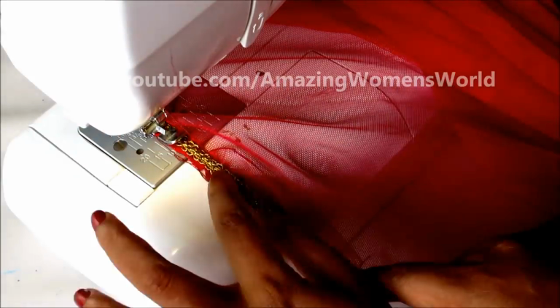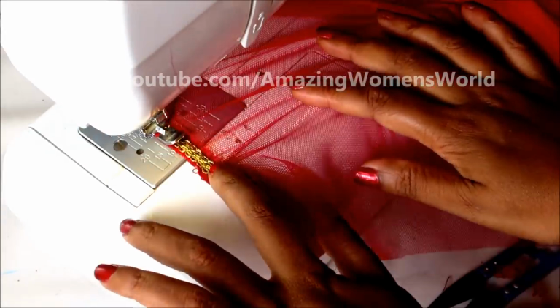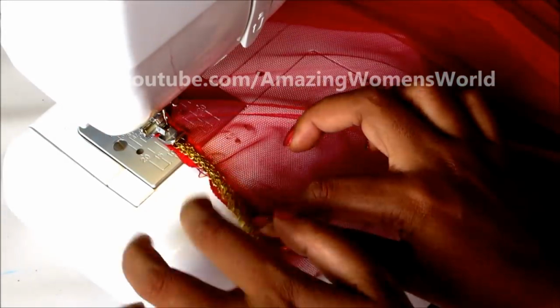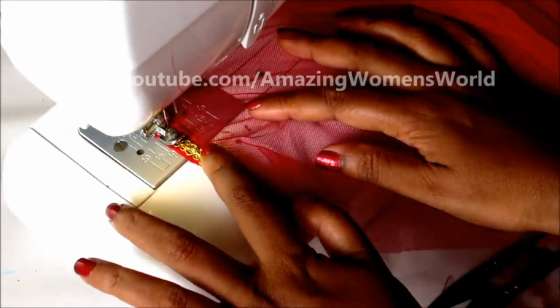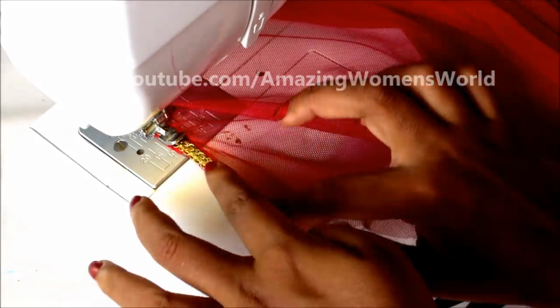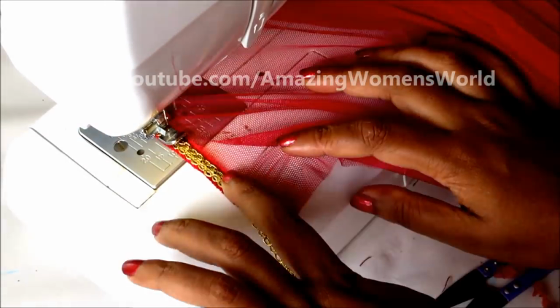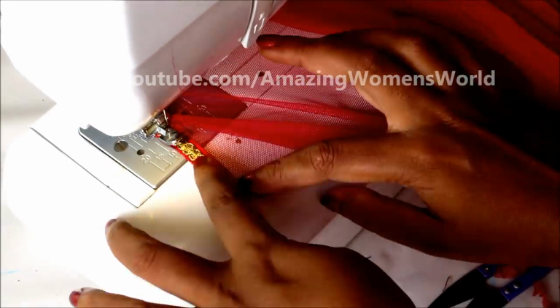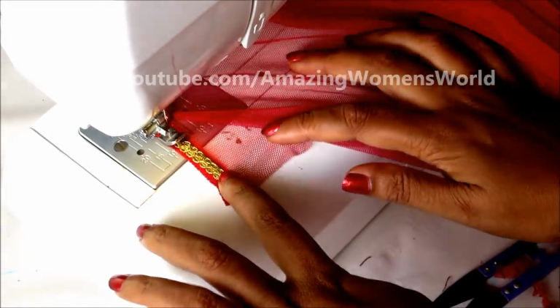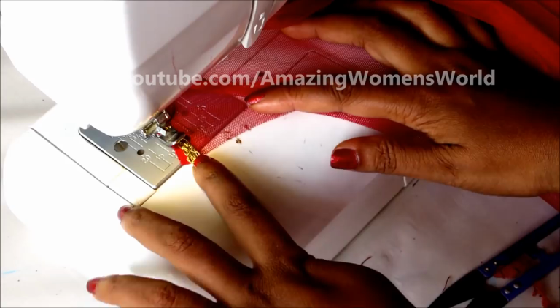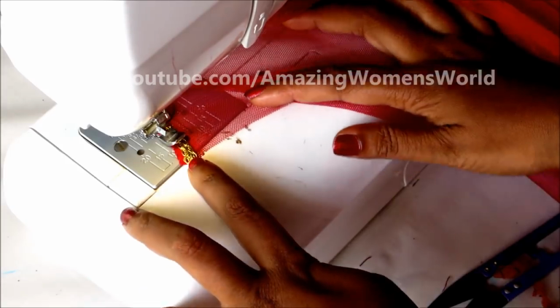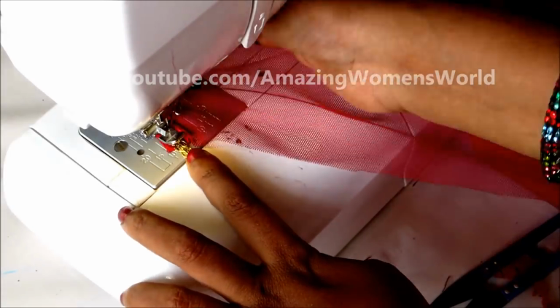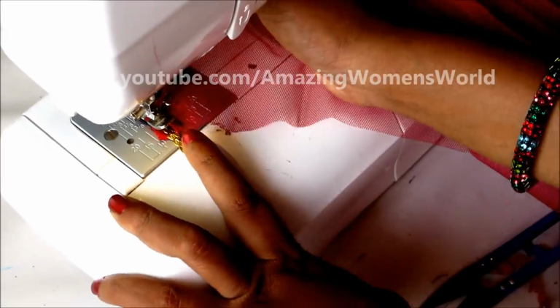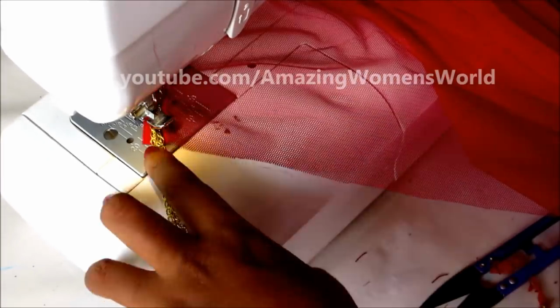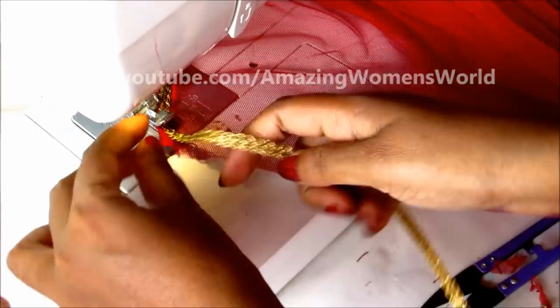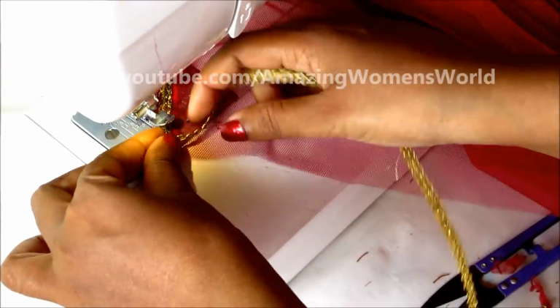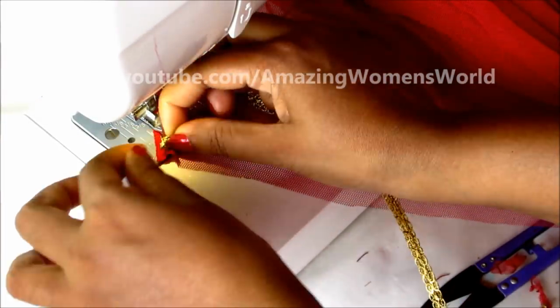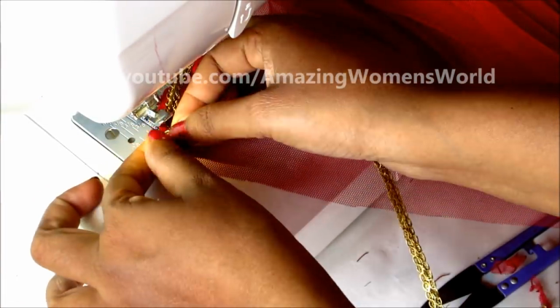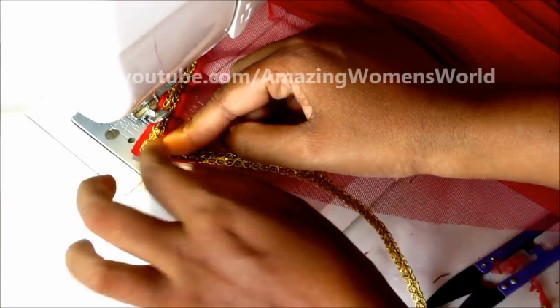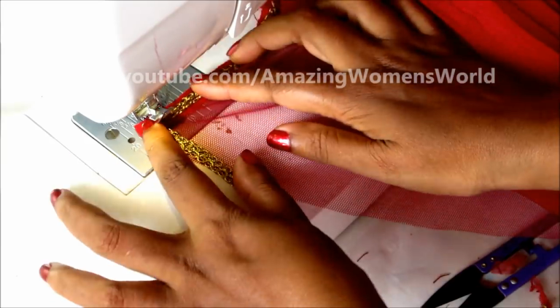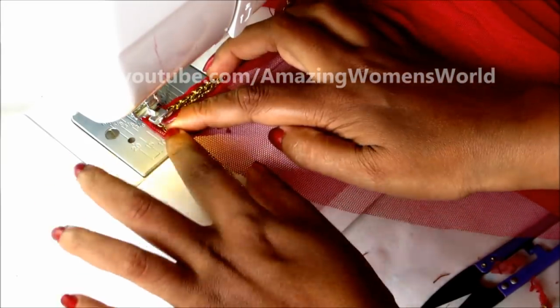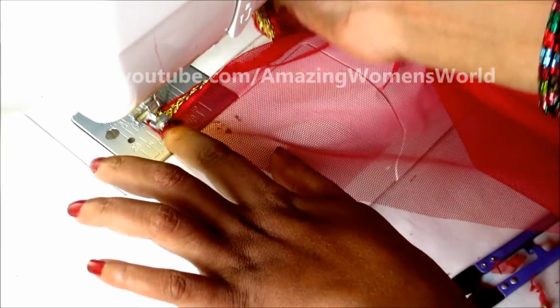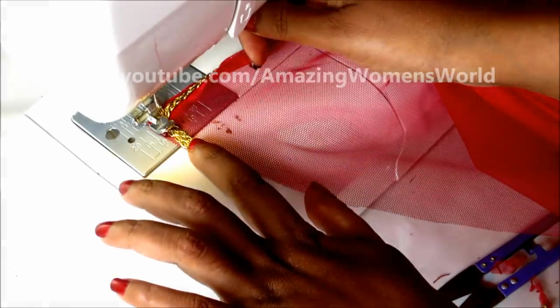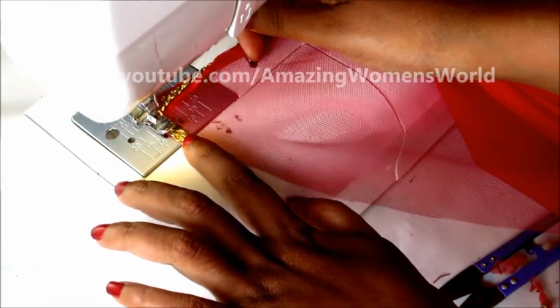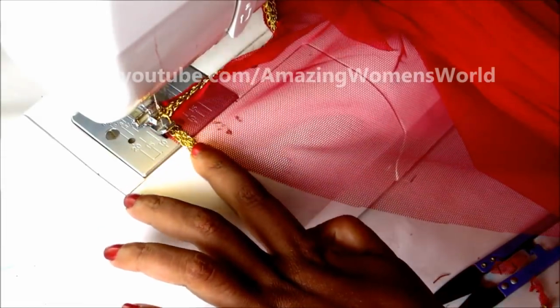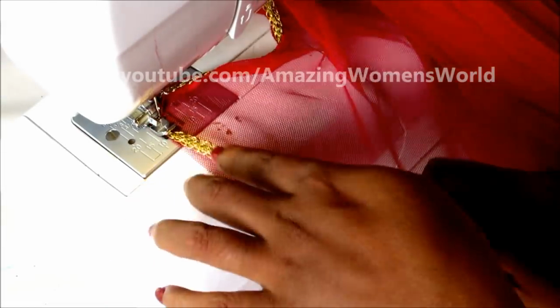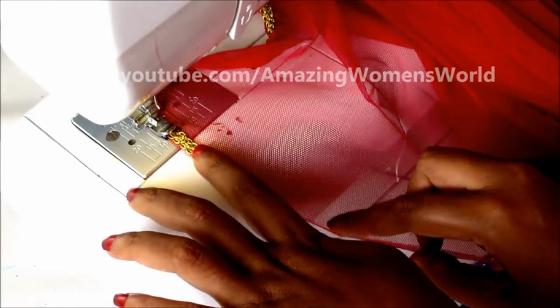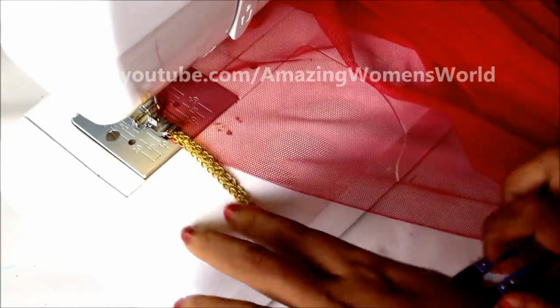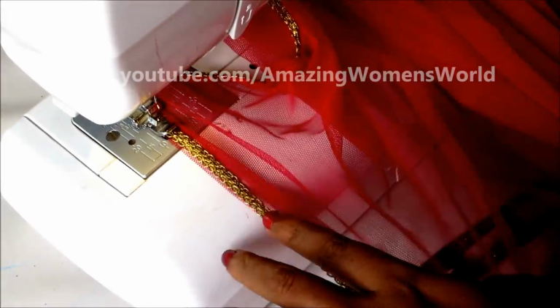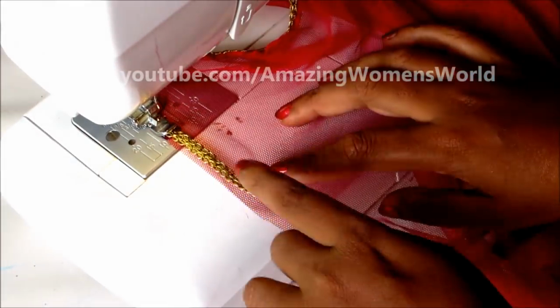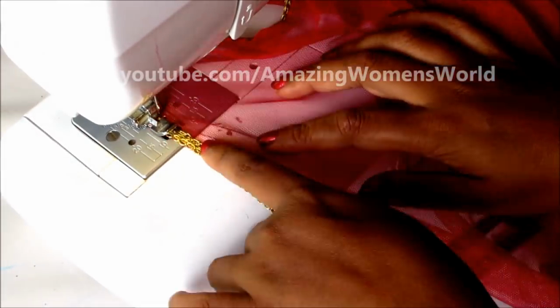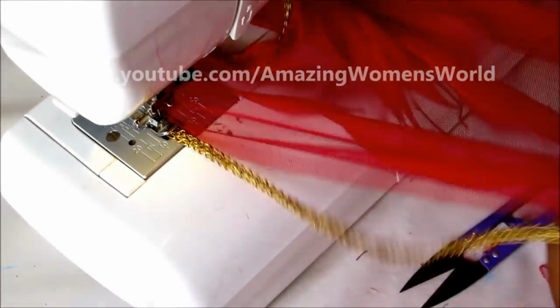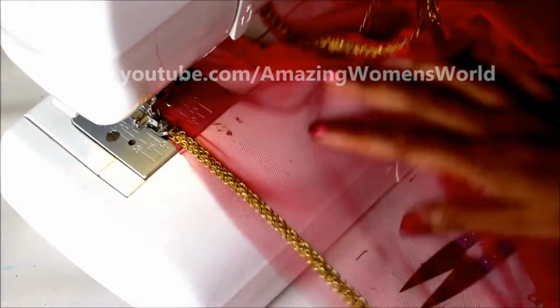See here — I have reached near the sleeve end, so slowly give the pleat like this and turn to the other side. Start continue sewing, joining the lace with the knit.